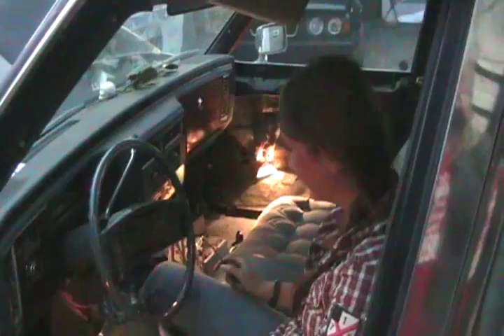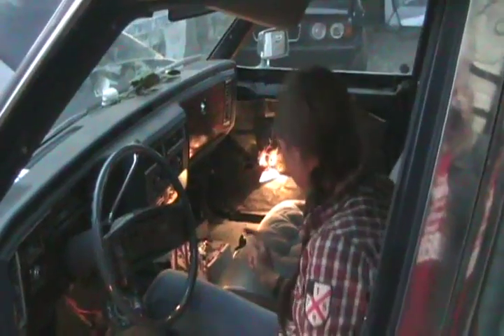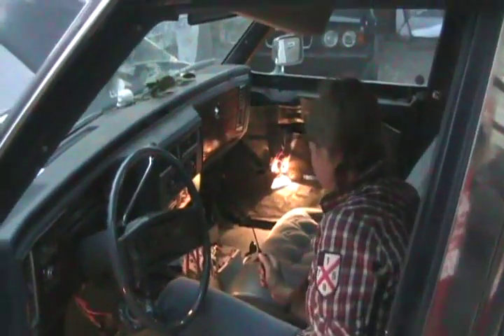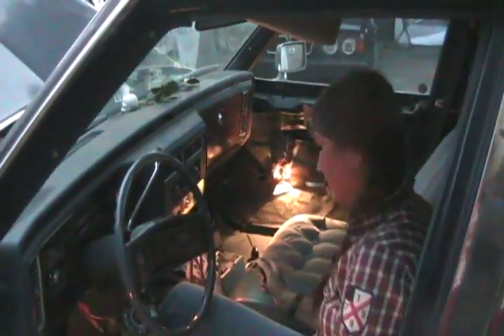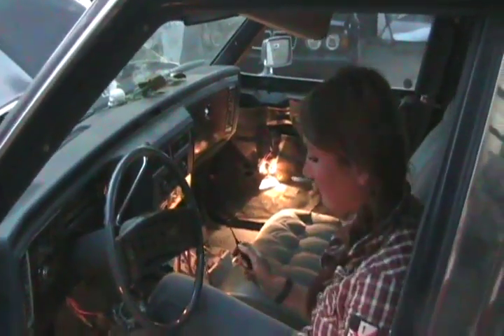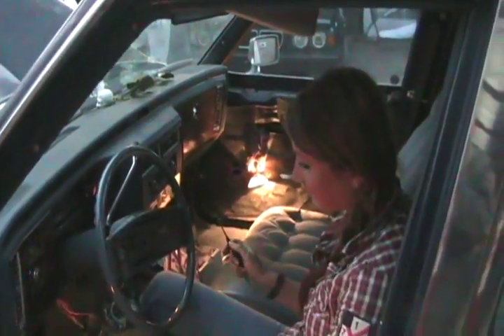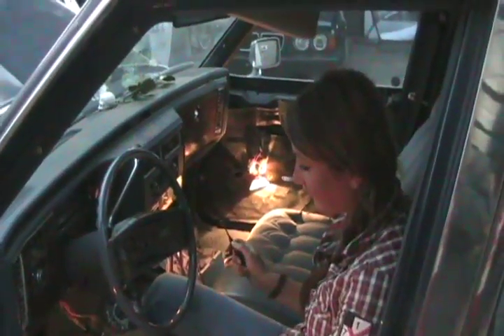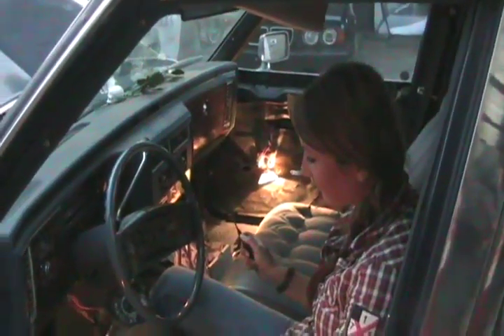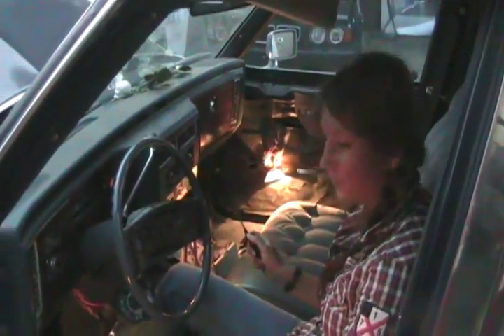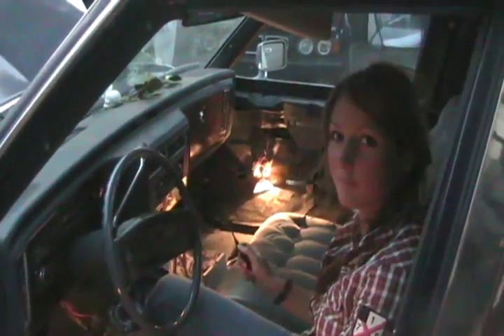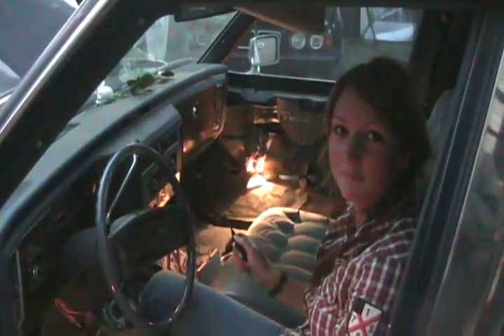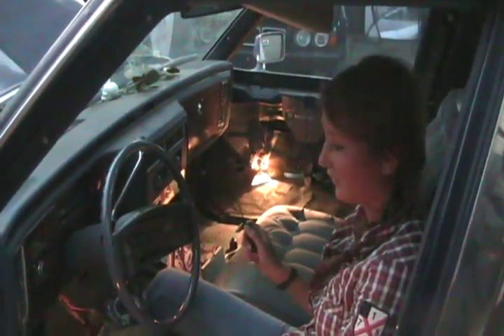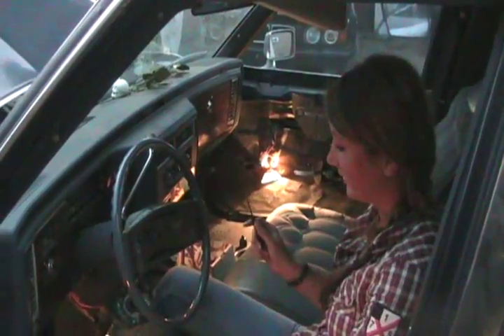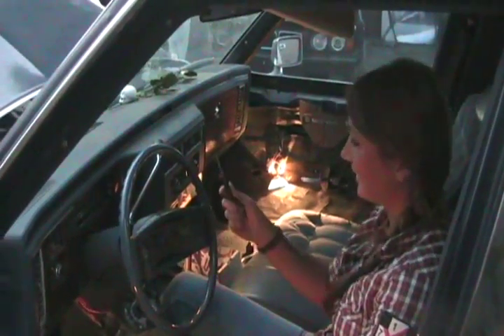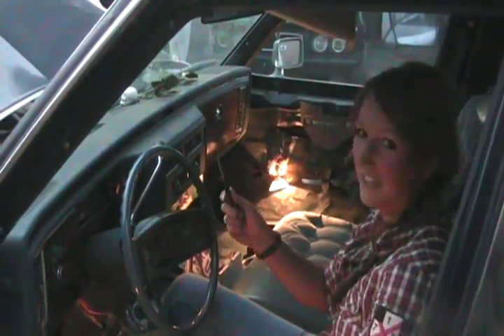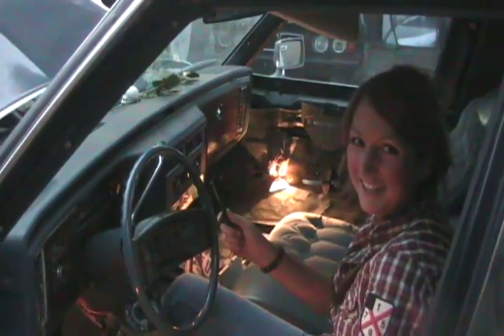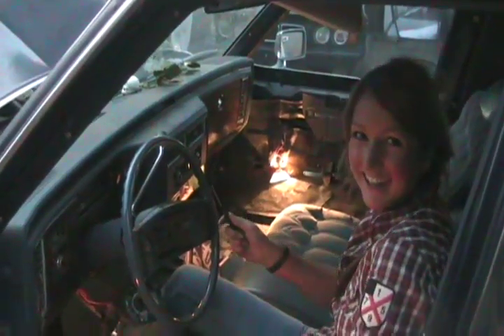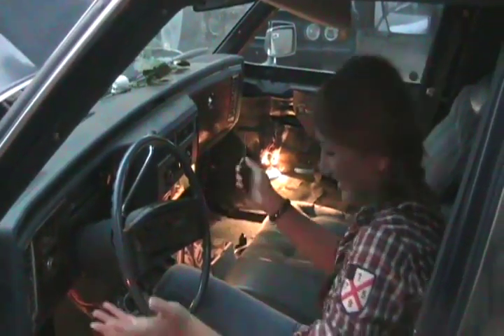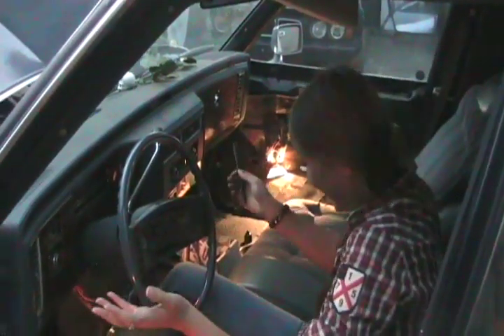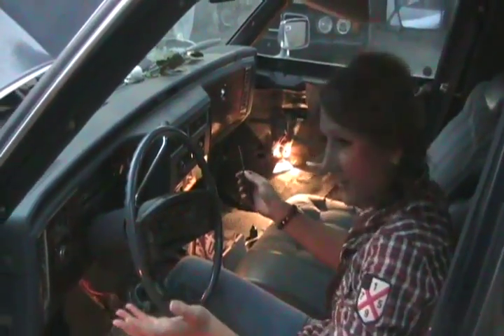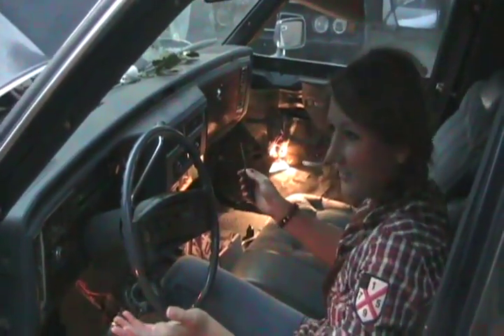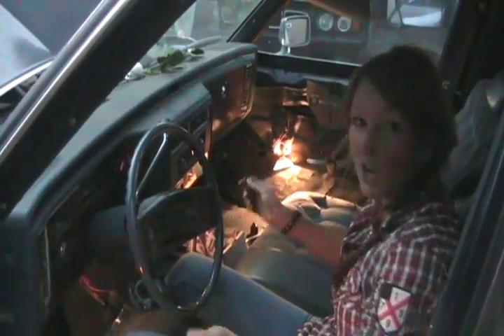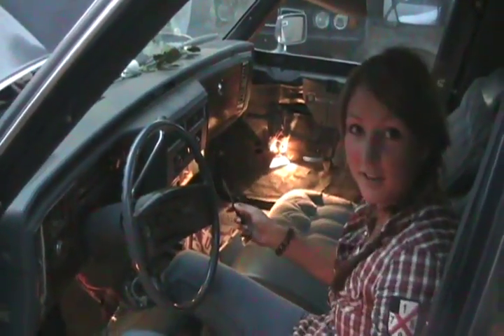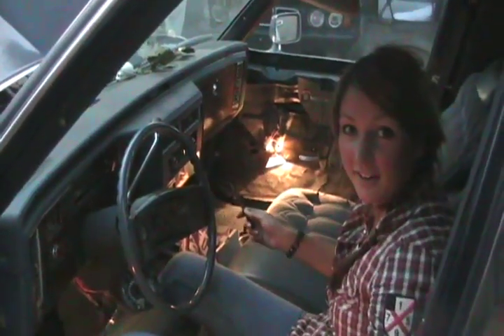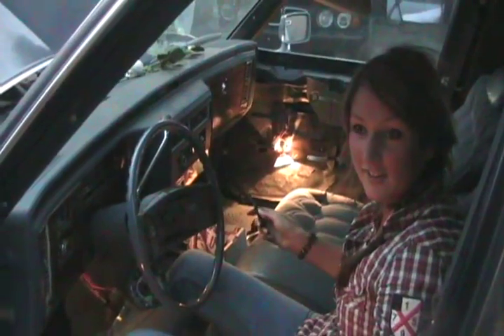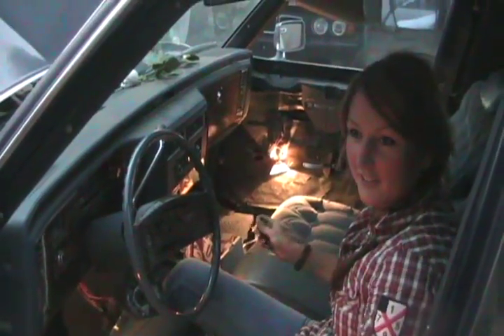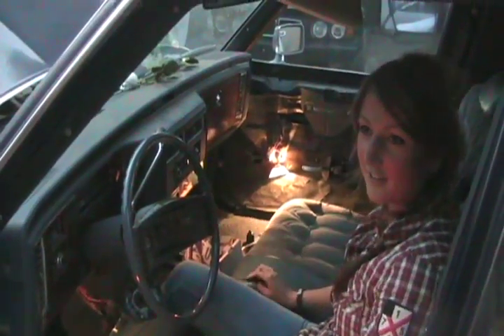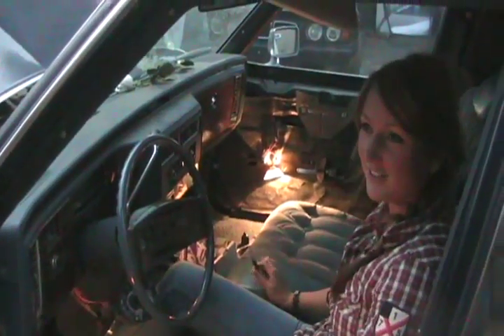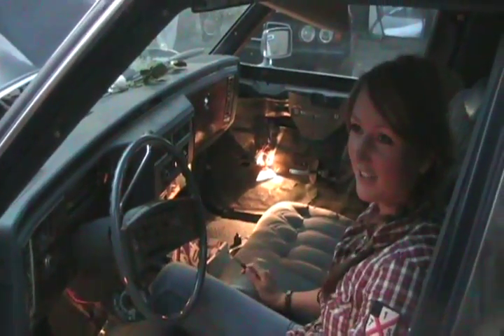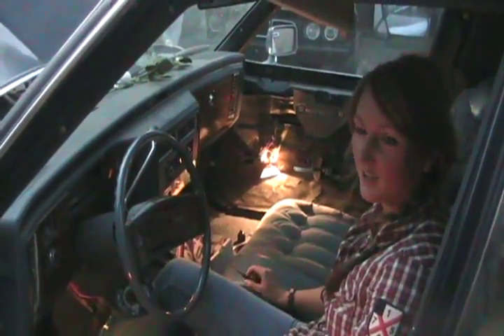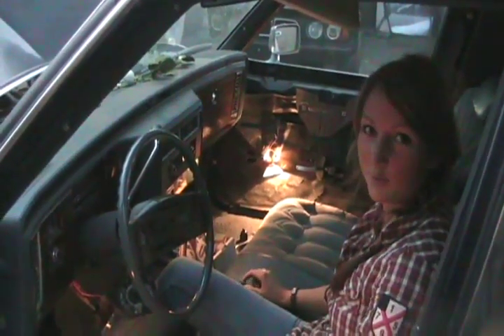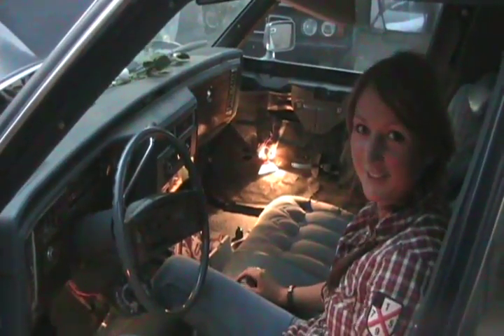Have you ever started a carbureted car before? No. Do you know what a carburetor is? I think... a carburetor? Do you know what a carburetor is? Yeah, a carburetor.